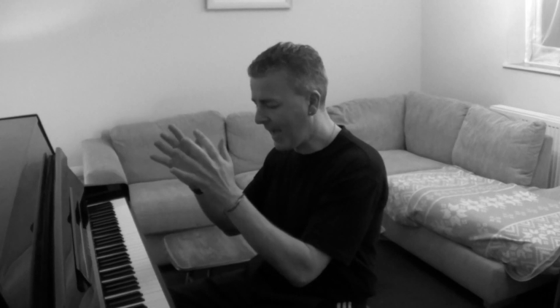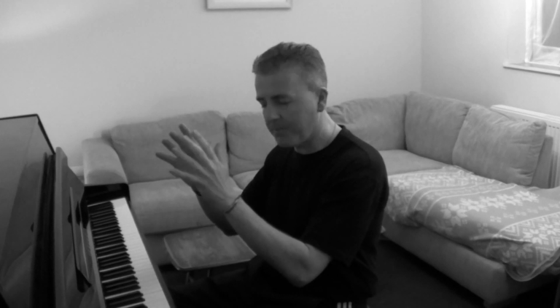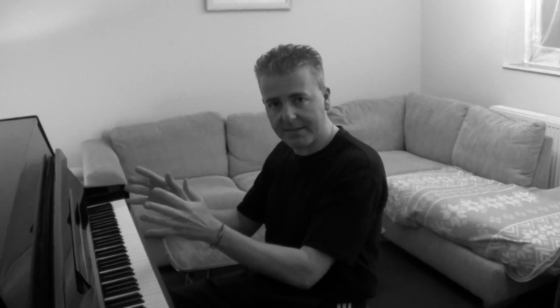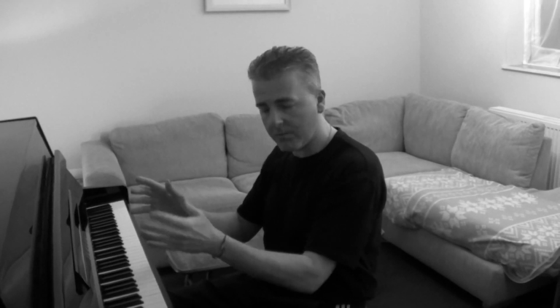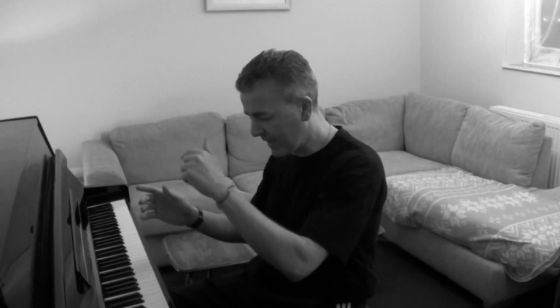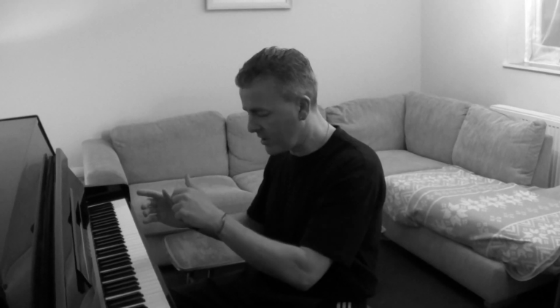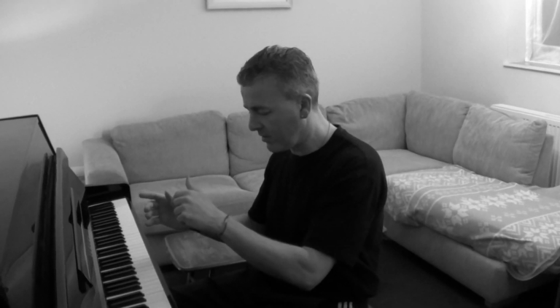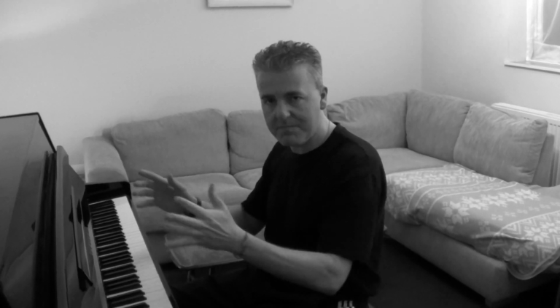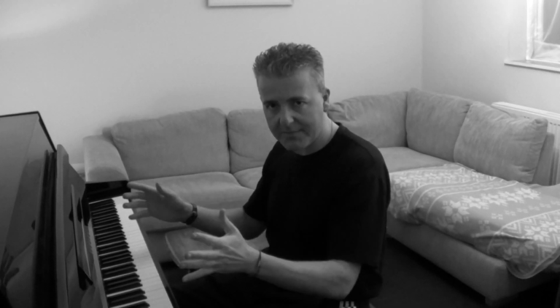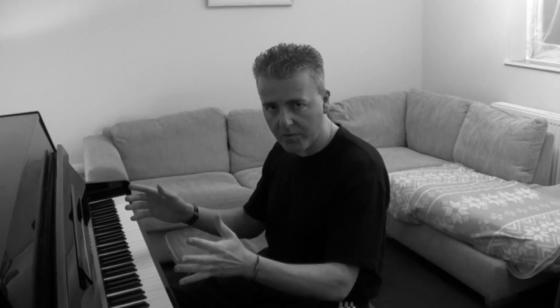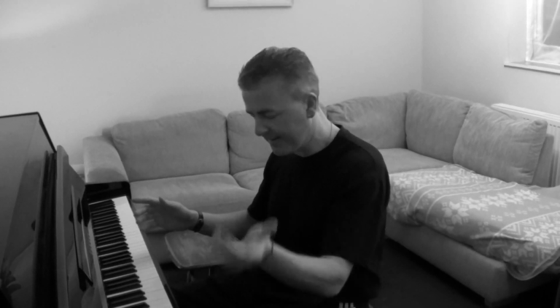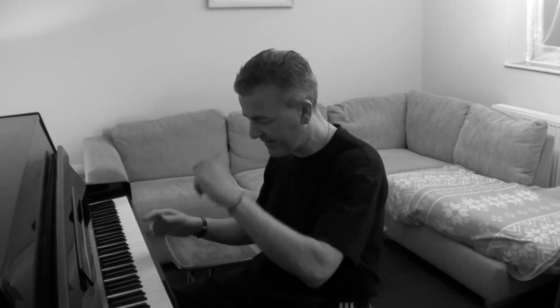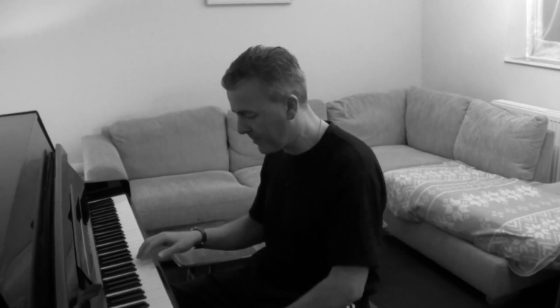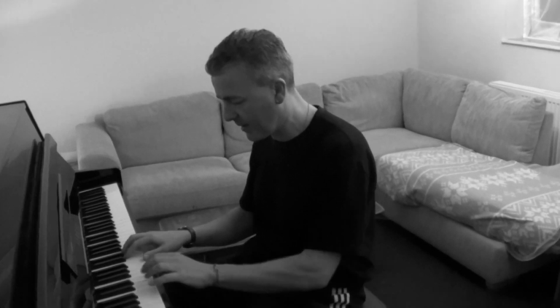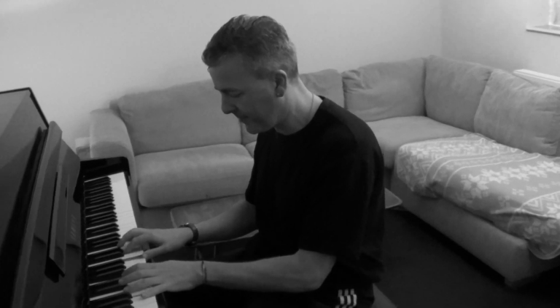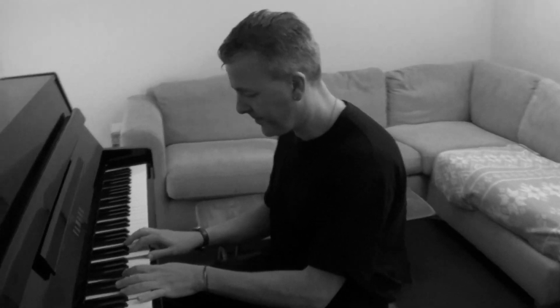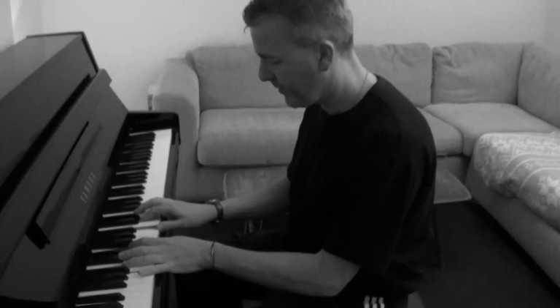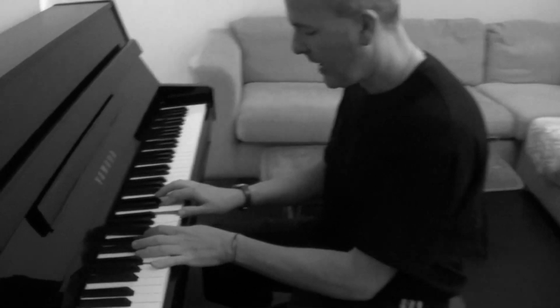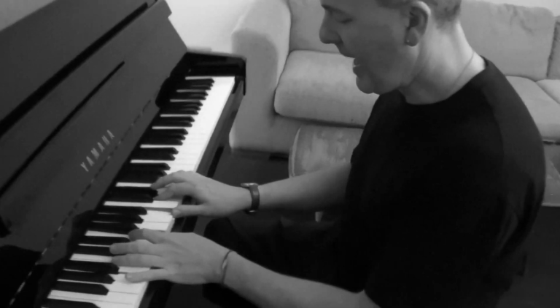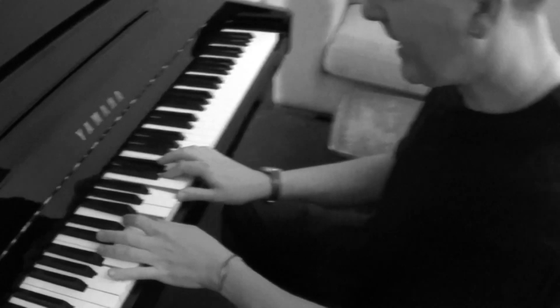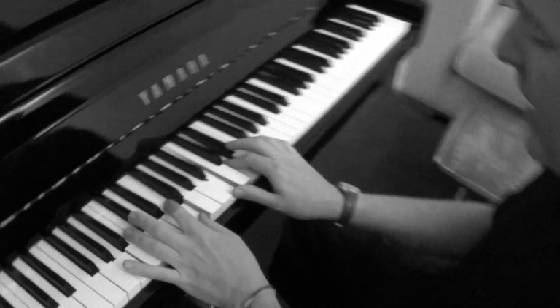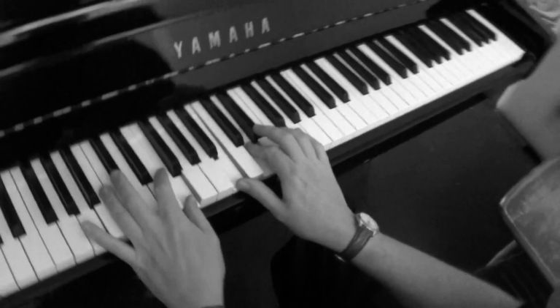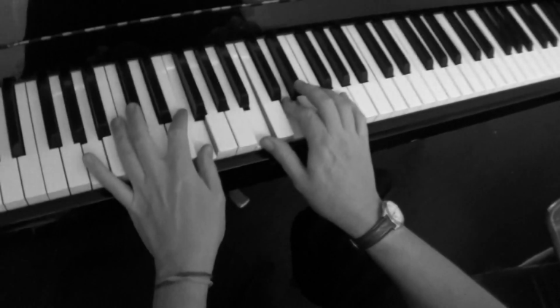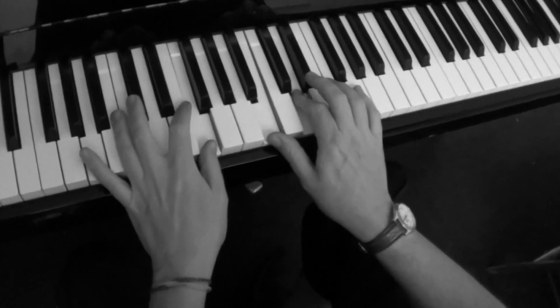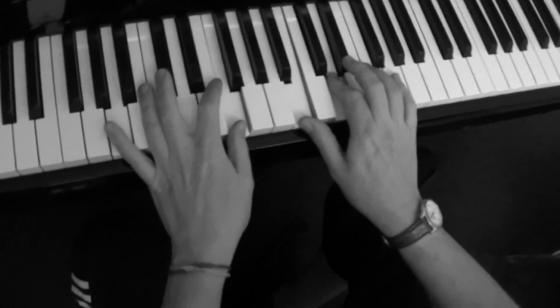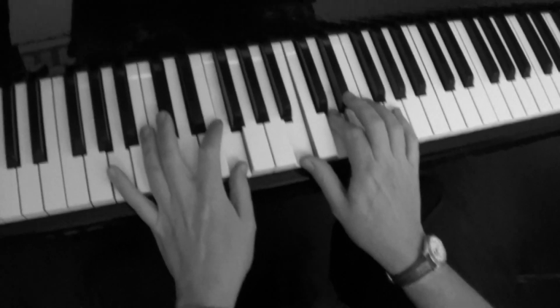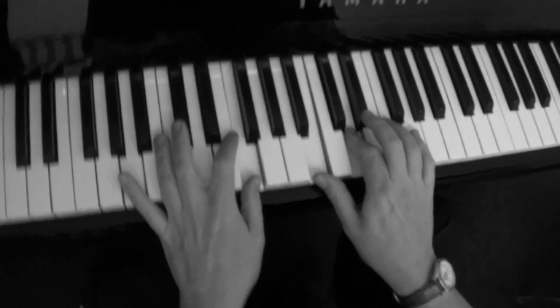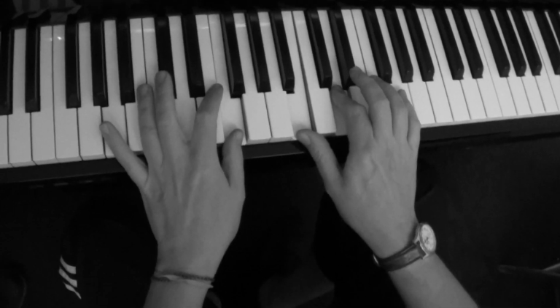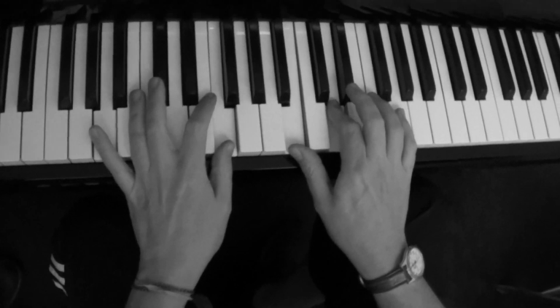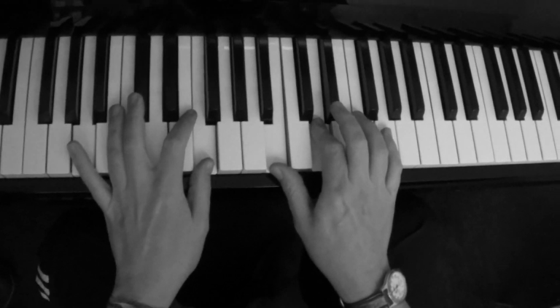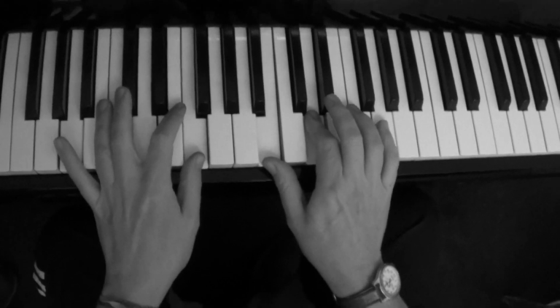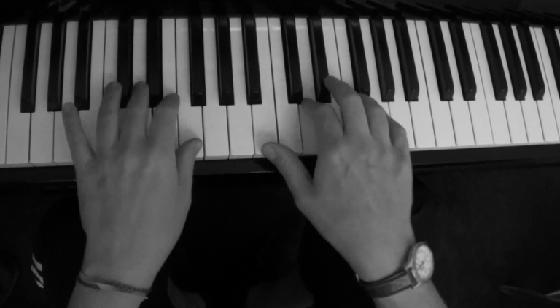A basic turnaround that you can use in many different contexts is this — camera person, come in. I'll just play the riff first and then I'll slow it down, see if you can get both hands.